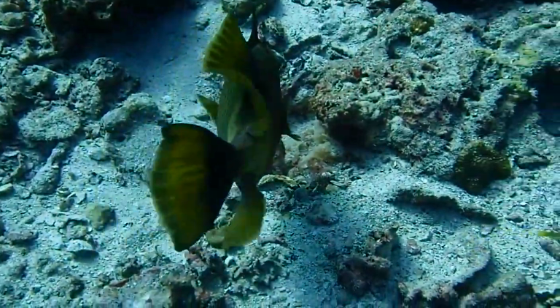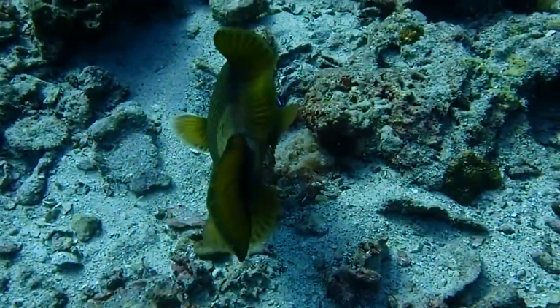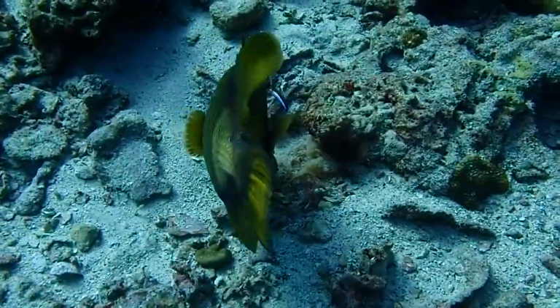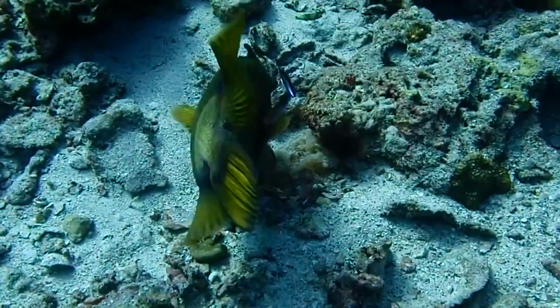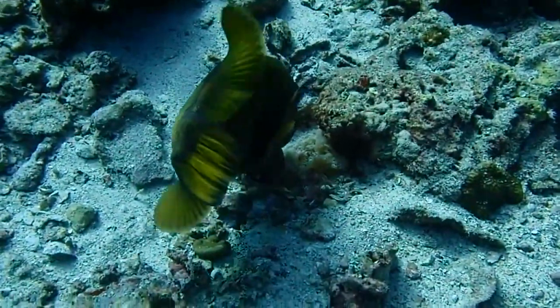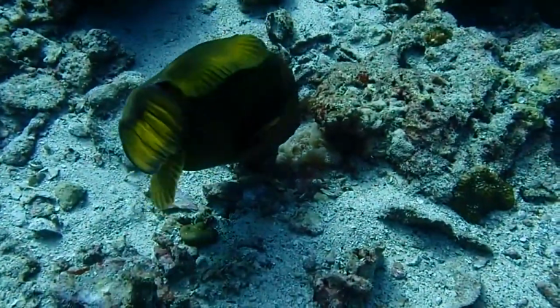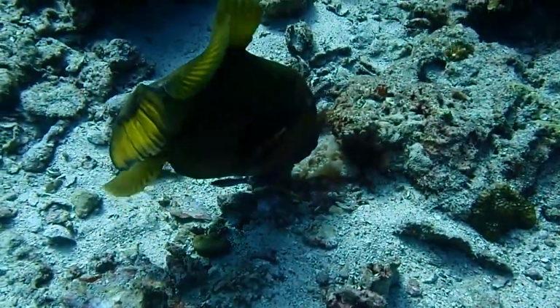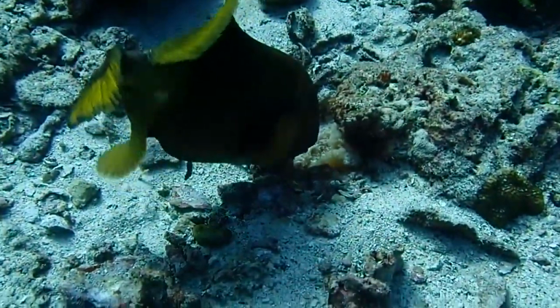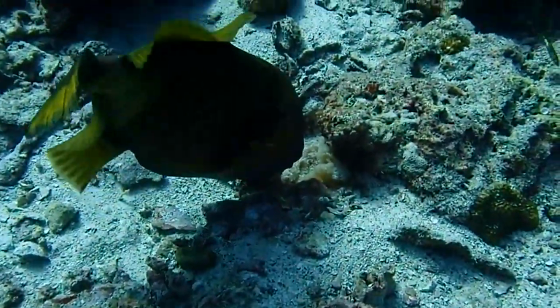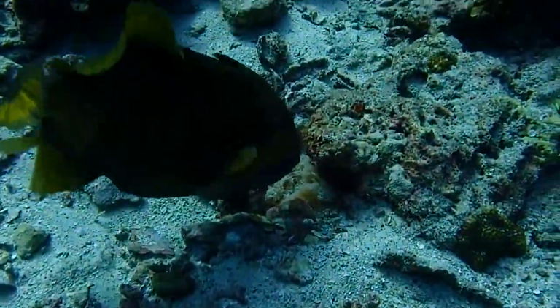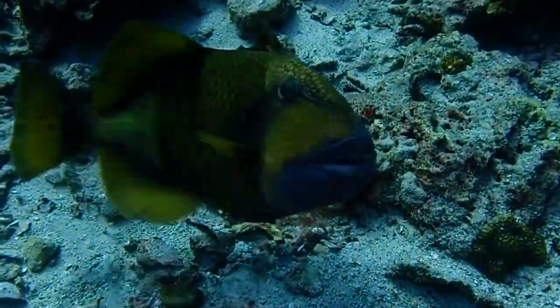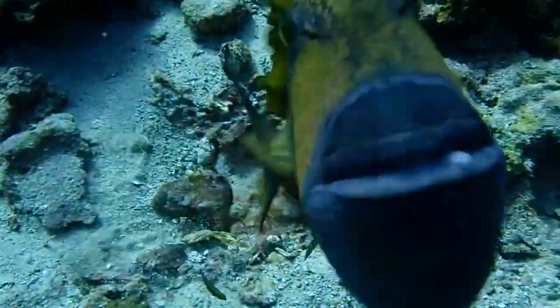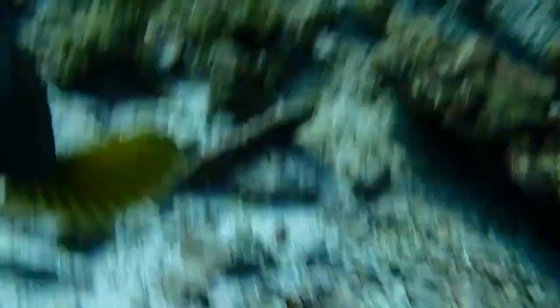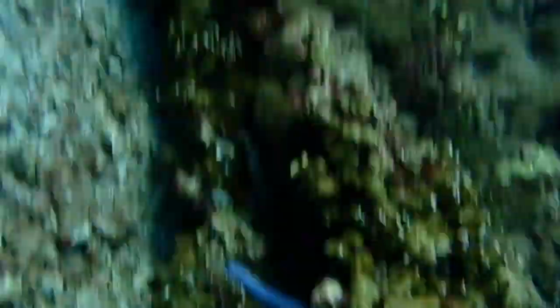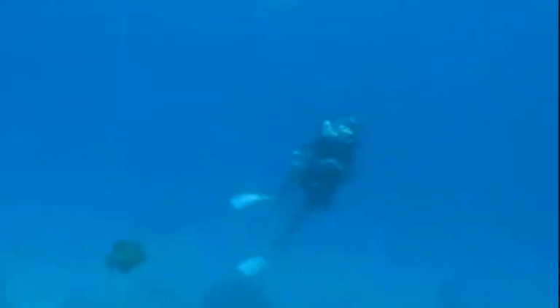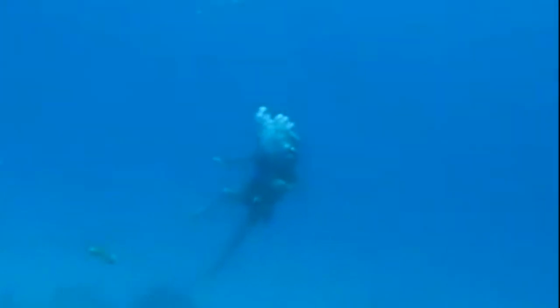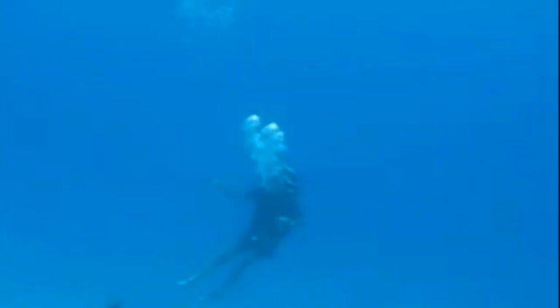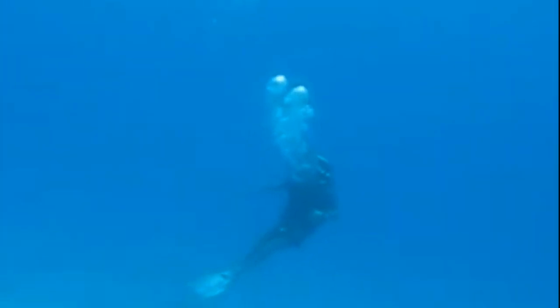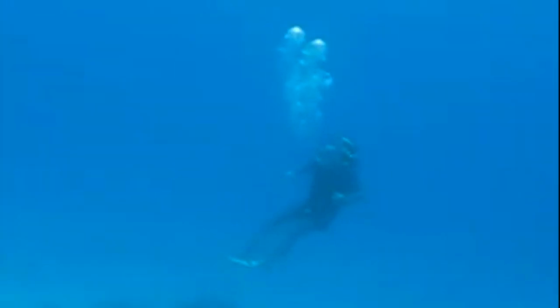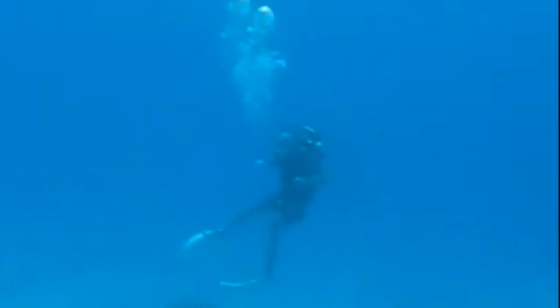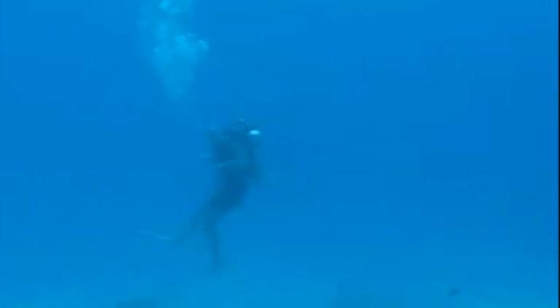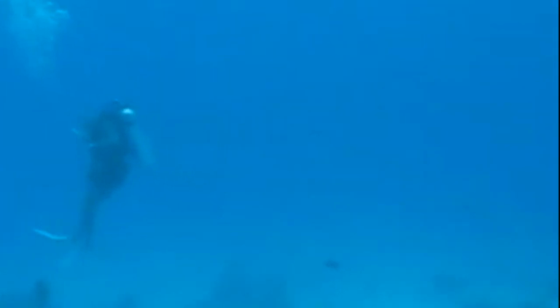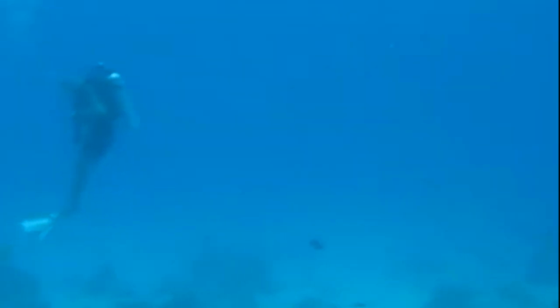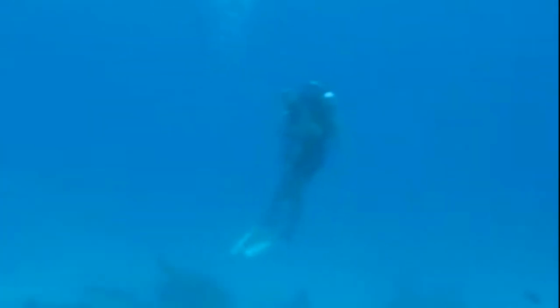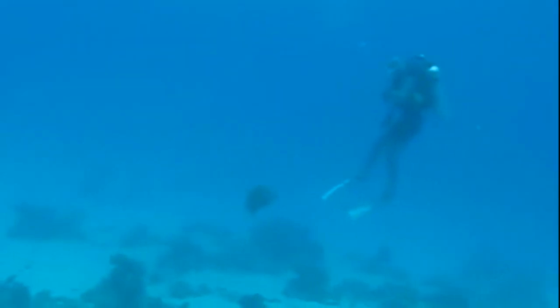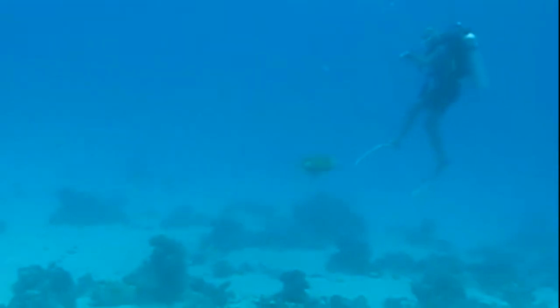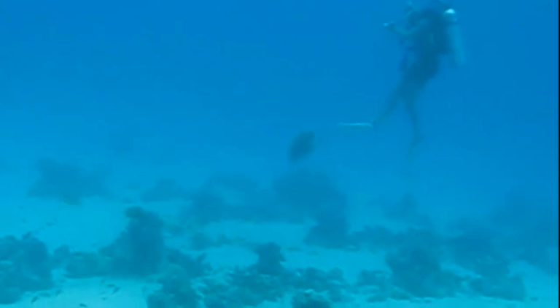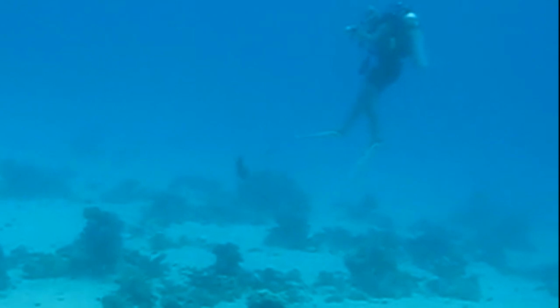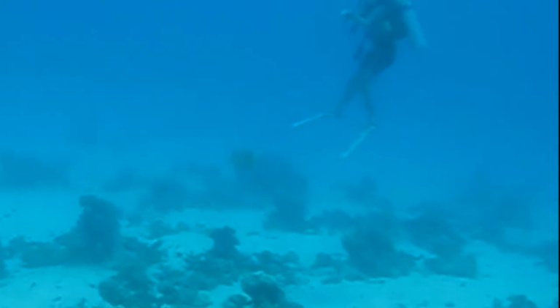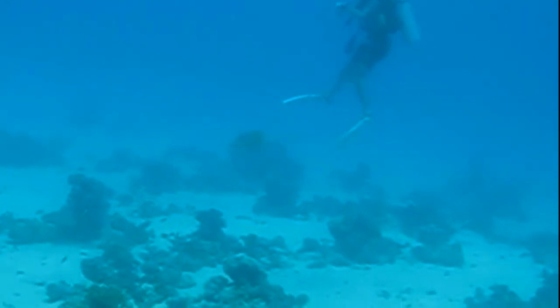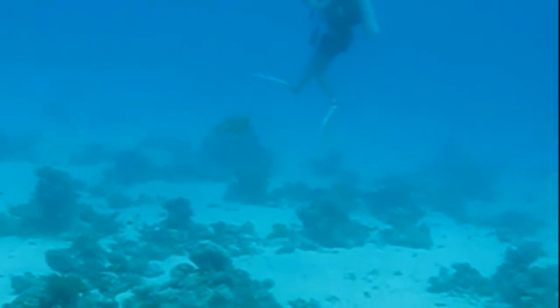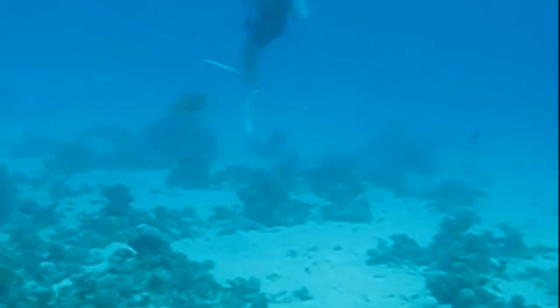Triggerfish can be very aggressive in guarding their eggs until they hatch into larvae. Parents will even attack divers that come too close to their nest and inflict painful bites with their strong teeth.